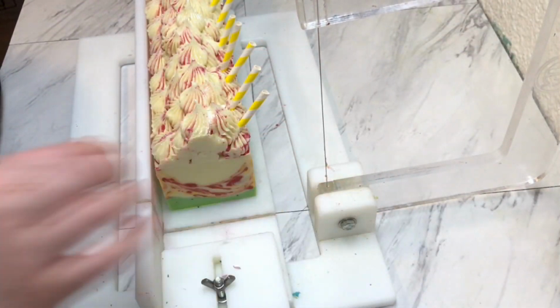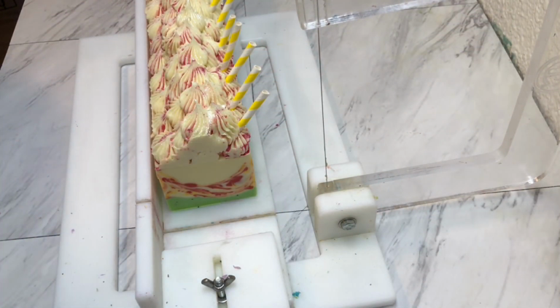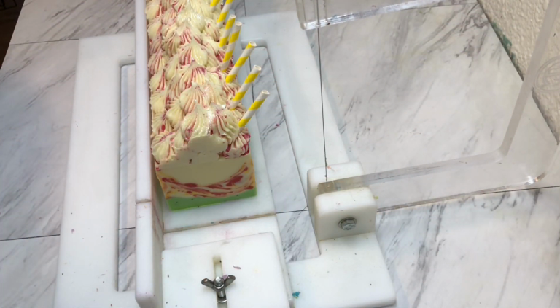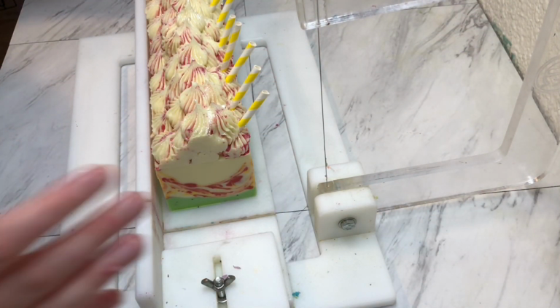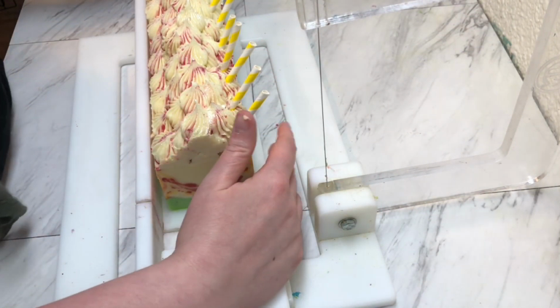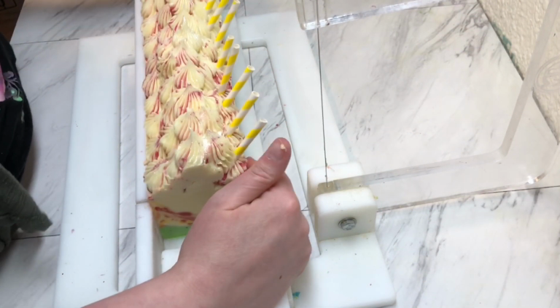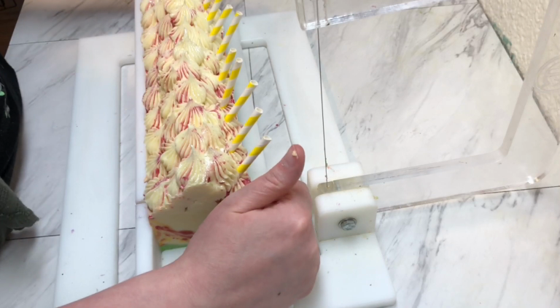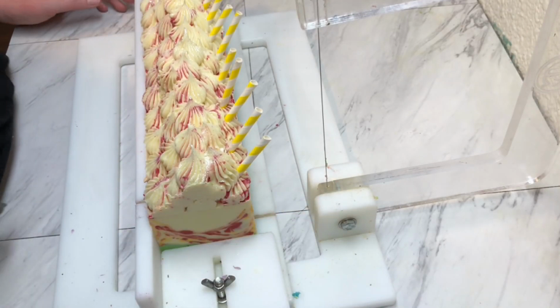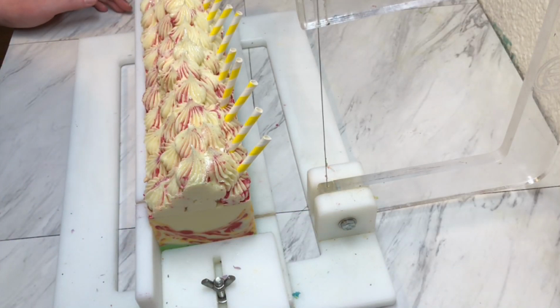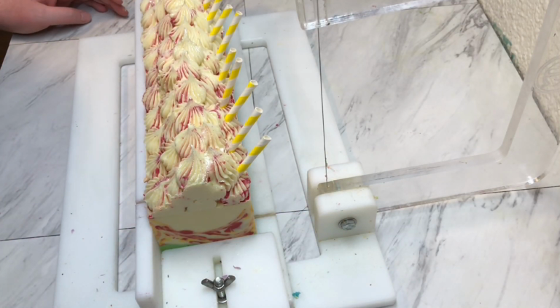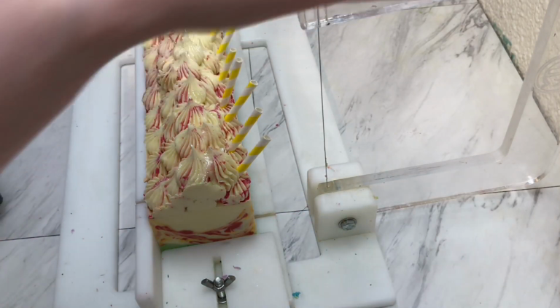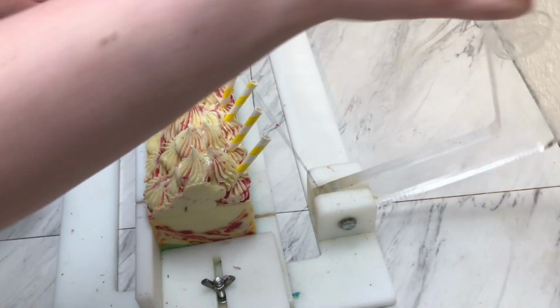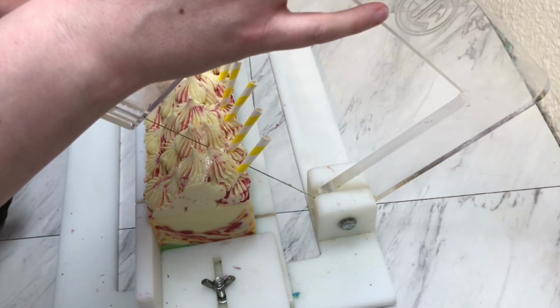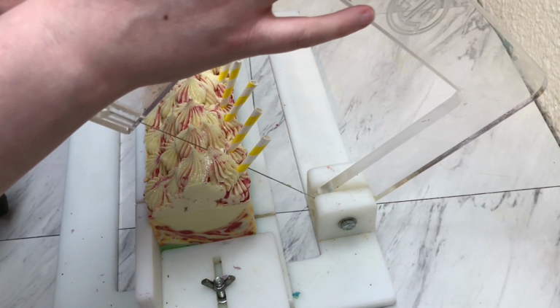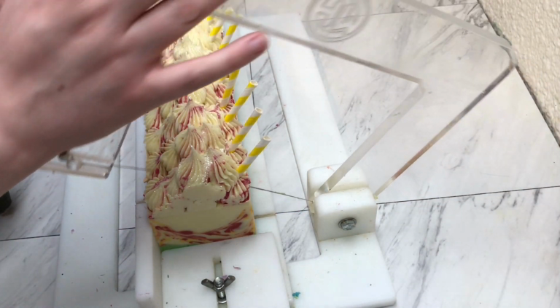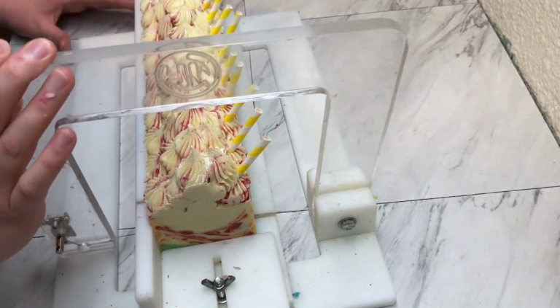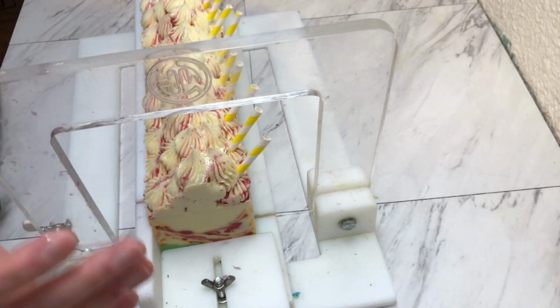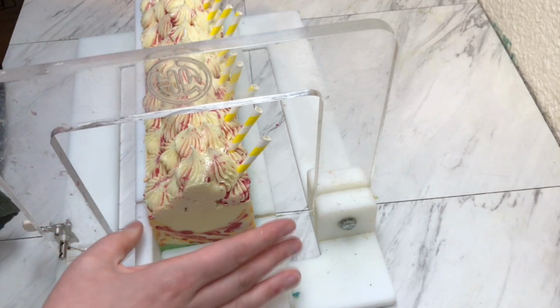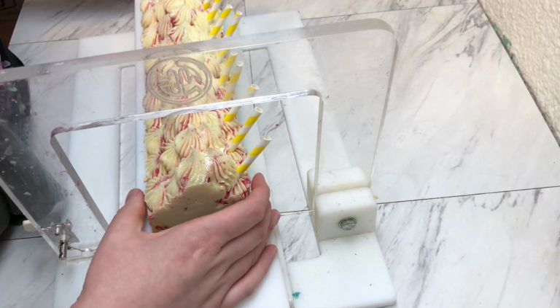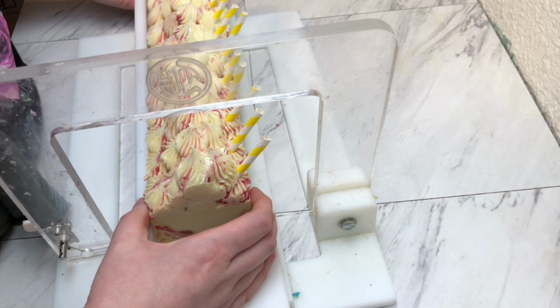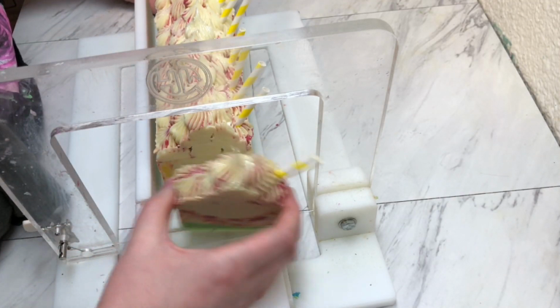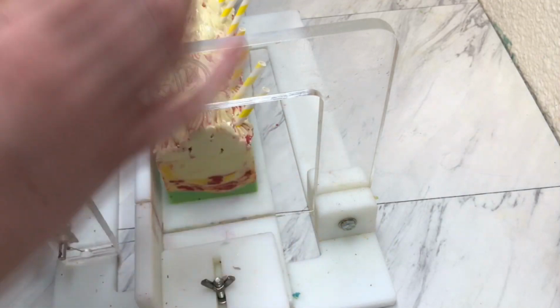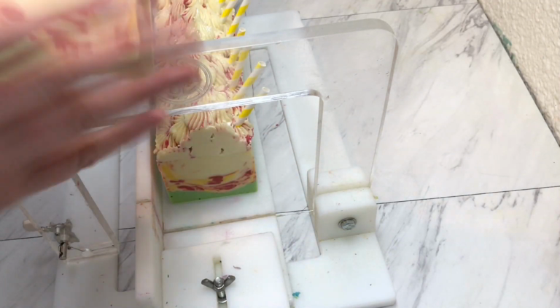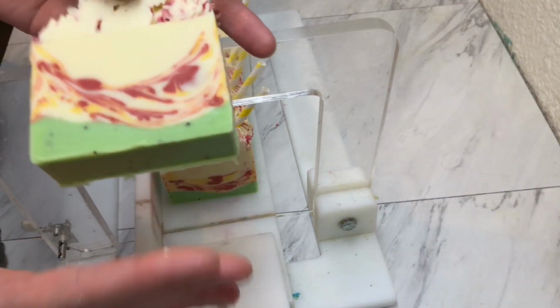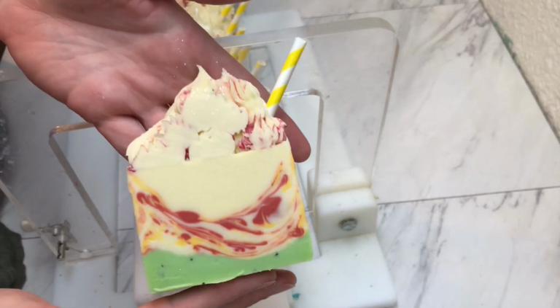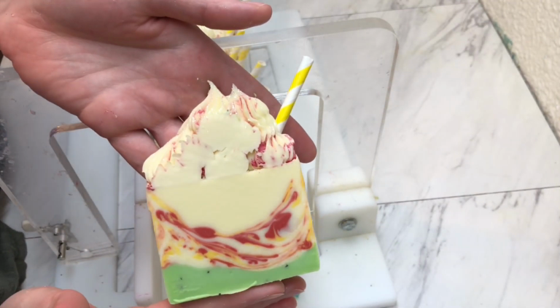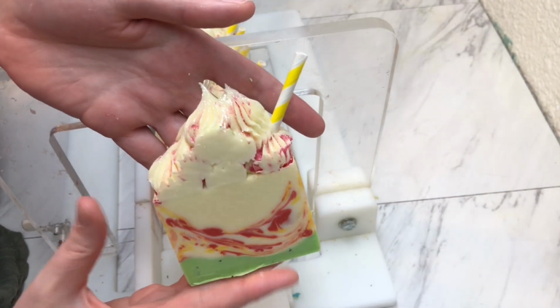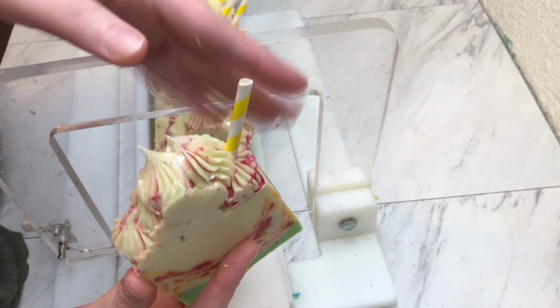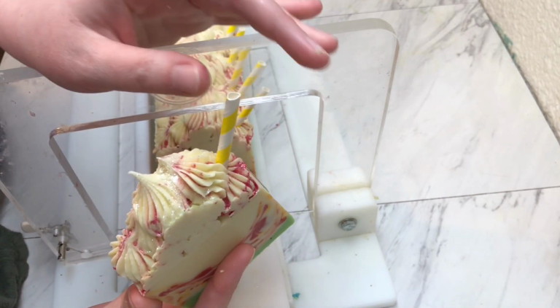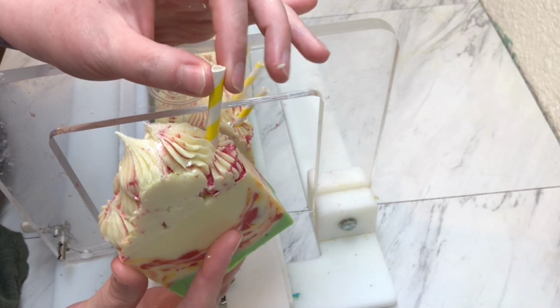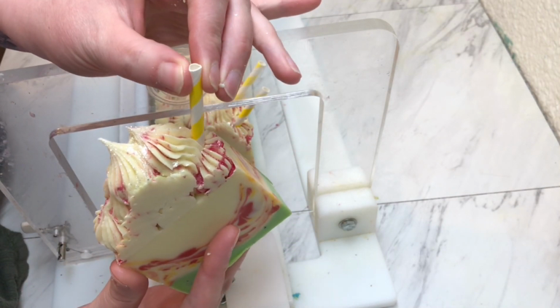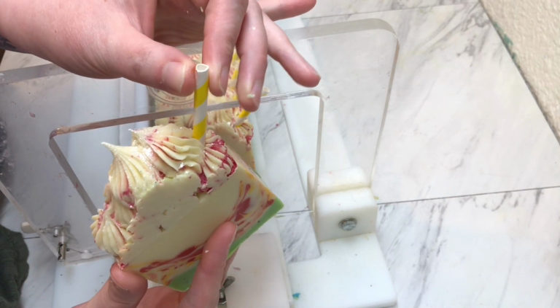I found that the bars where I'm like 'I don't know if I like them' — for some reason those always sell the best. So we're going to go with it. It still turned out, it smells amazing, and I love the little paper straws on the top.